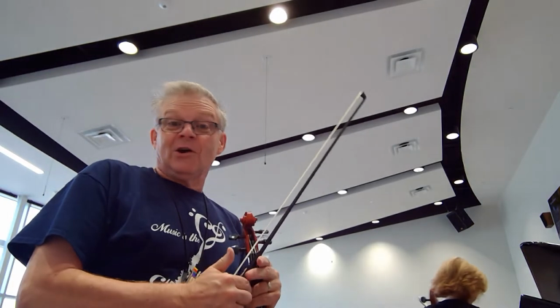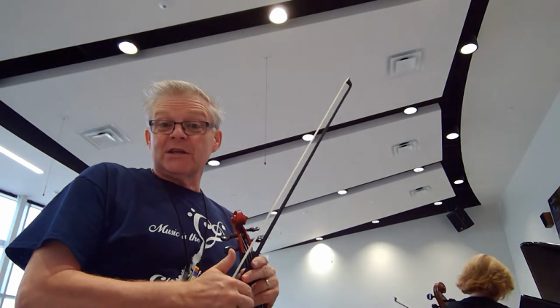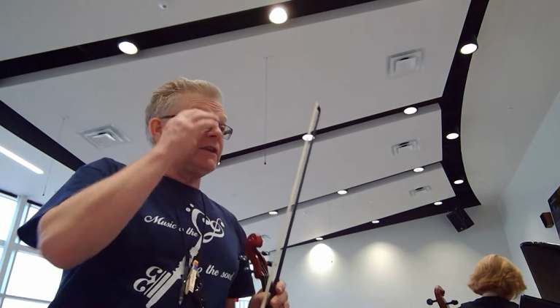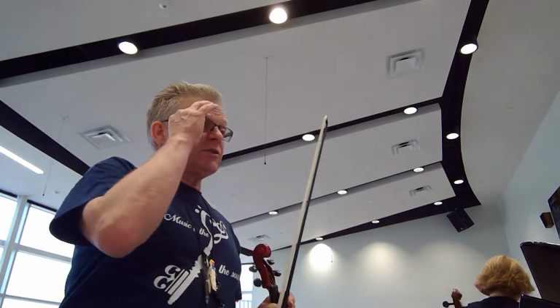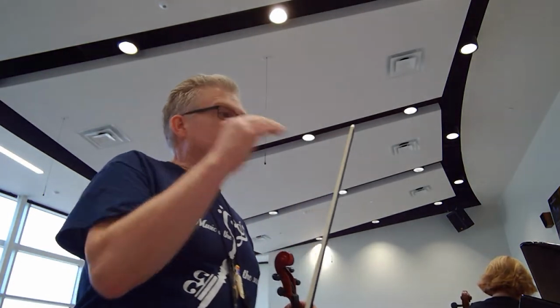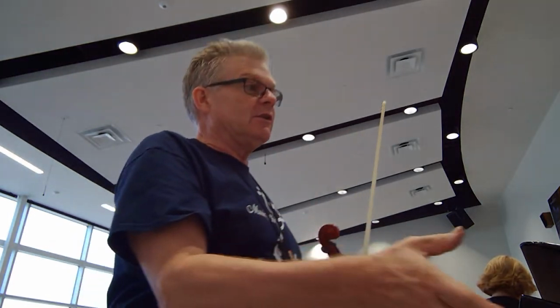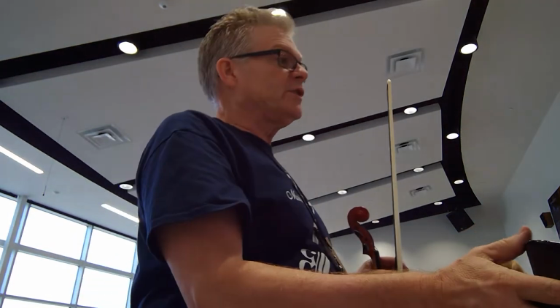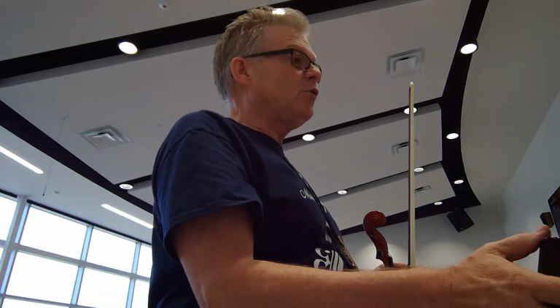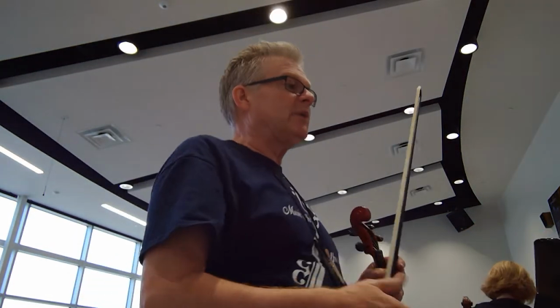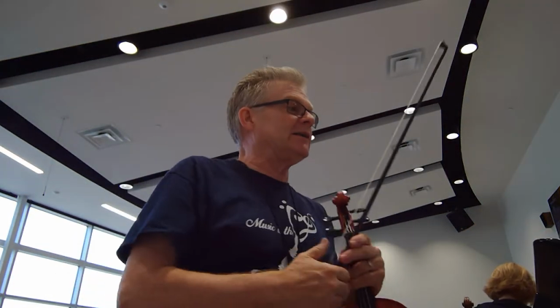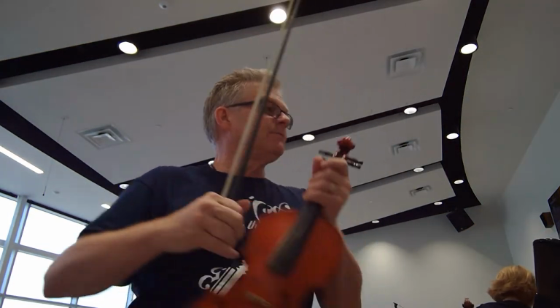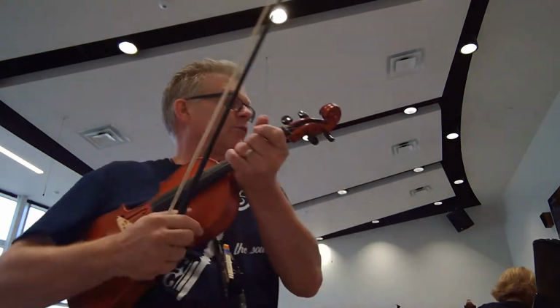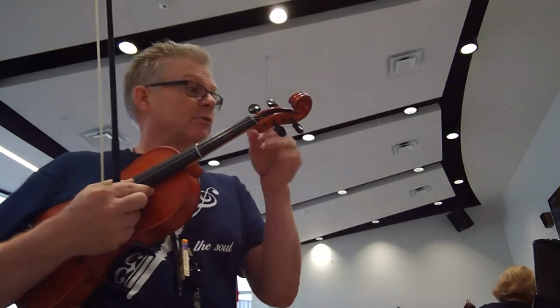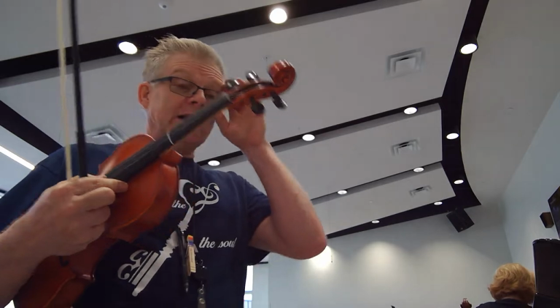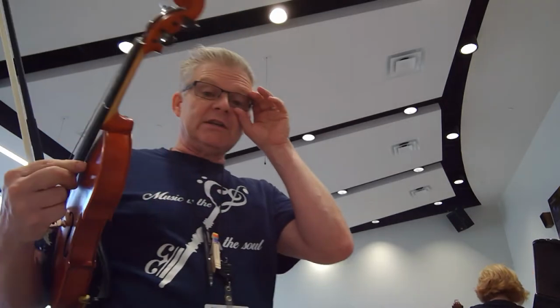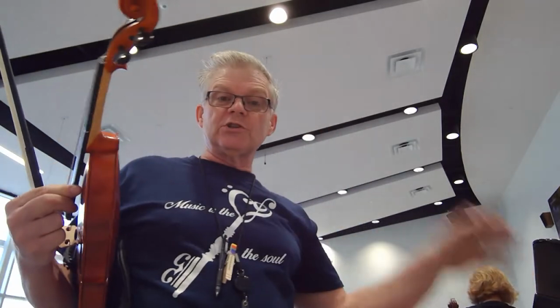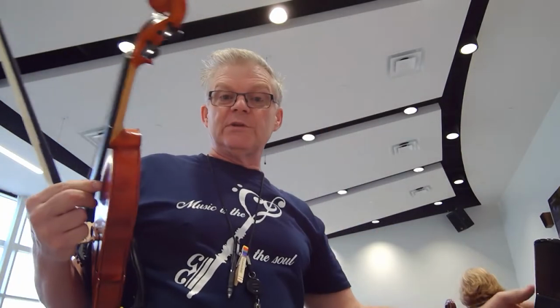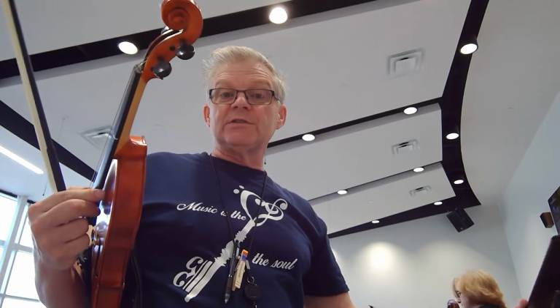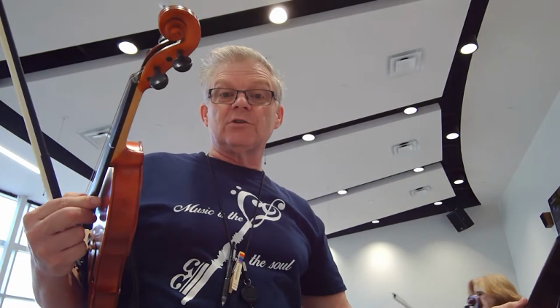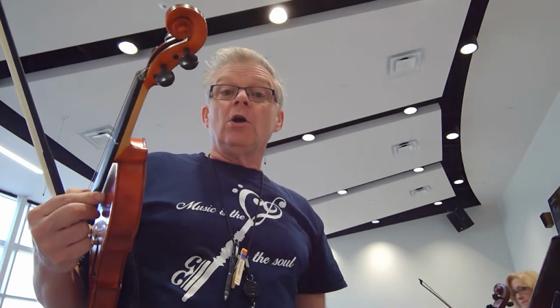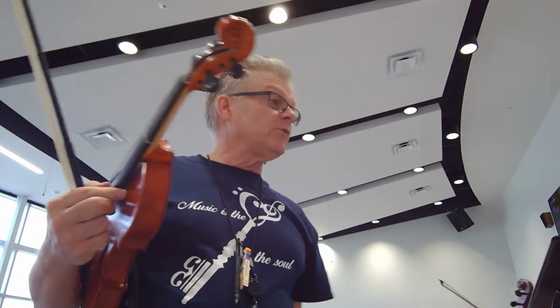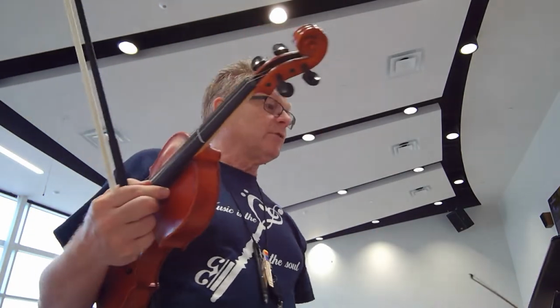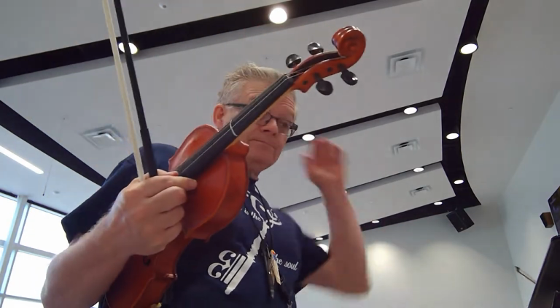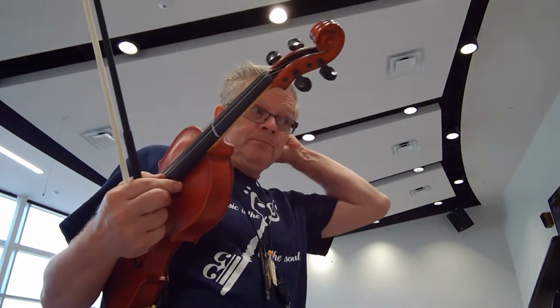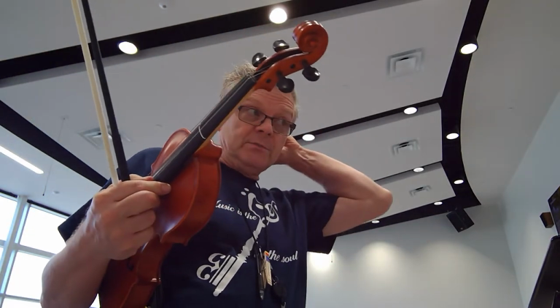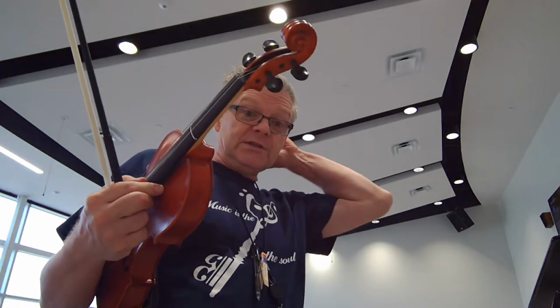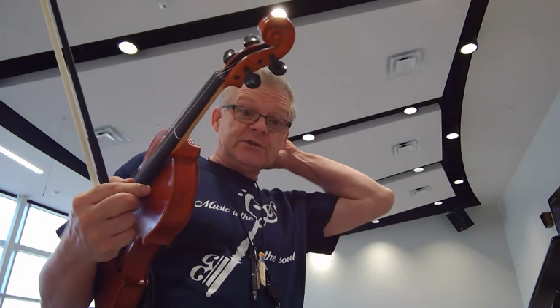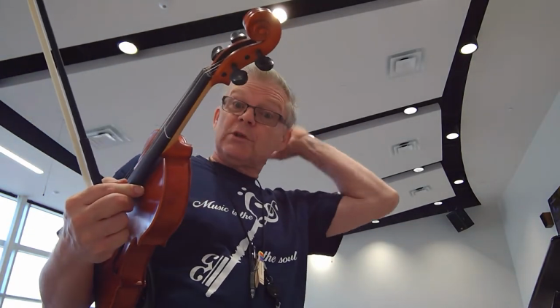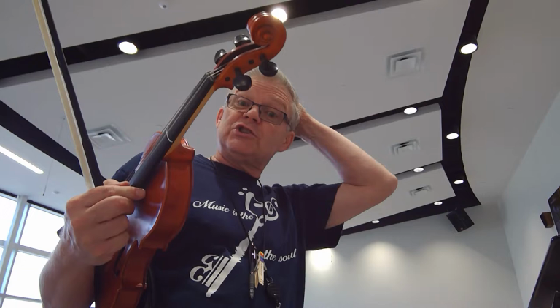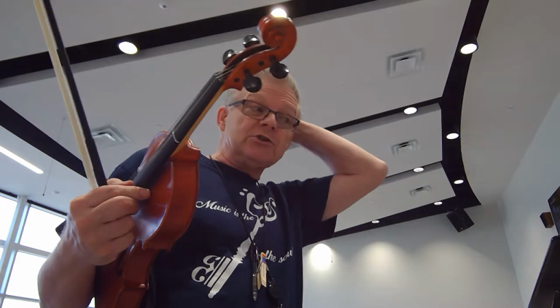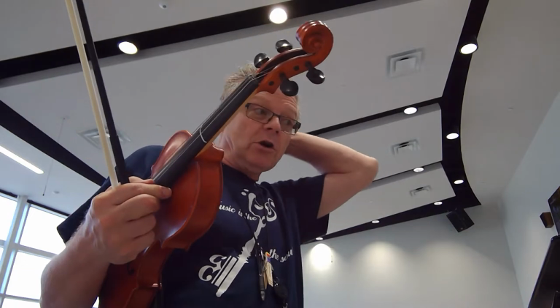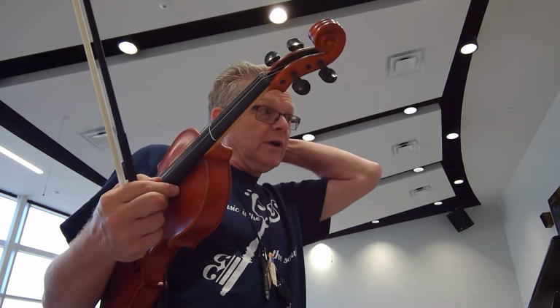All right, second violin, this is our training video for Whispering Winter Pines. Whispering Winter Pines has one sharp in the key signature all the way through from the beginning to the end. So we're really in G major all the way.